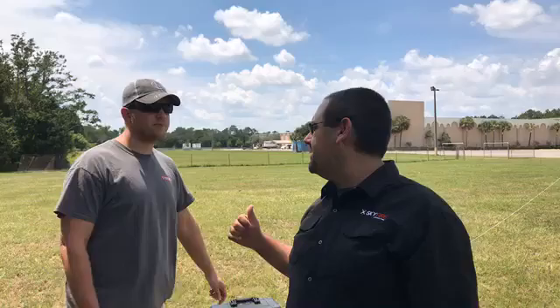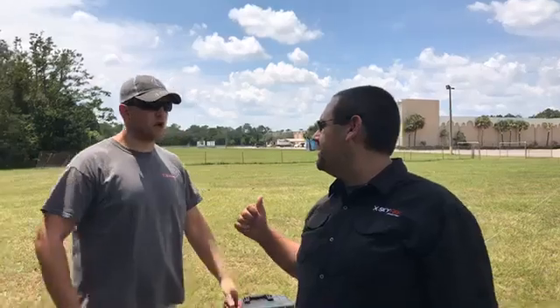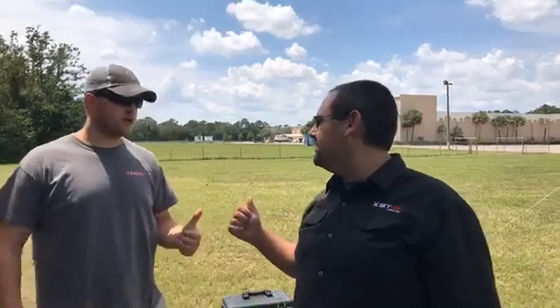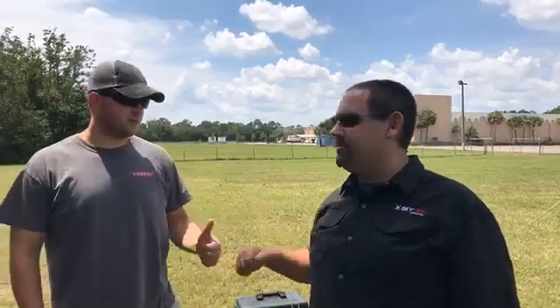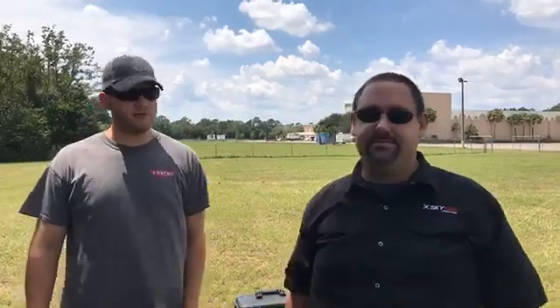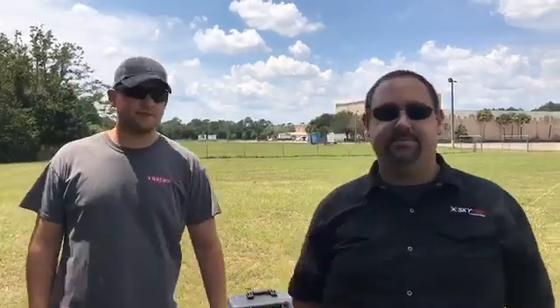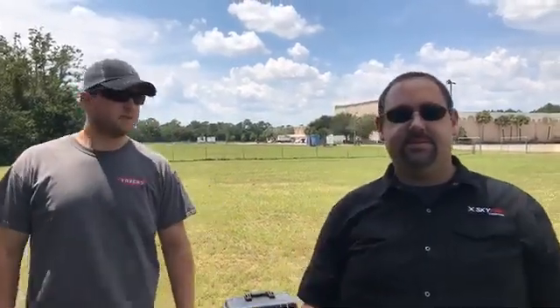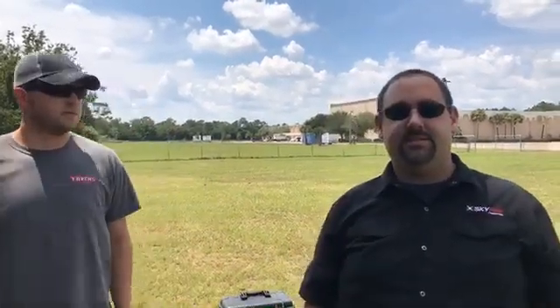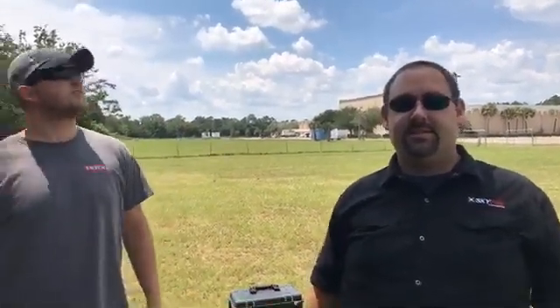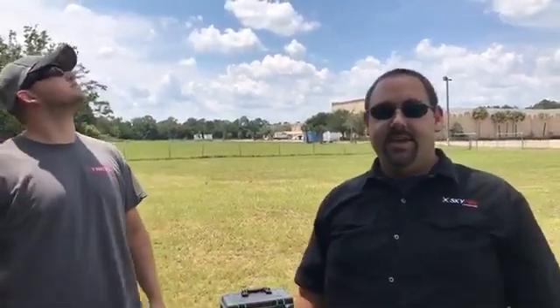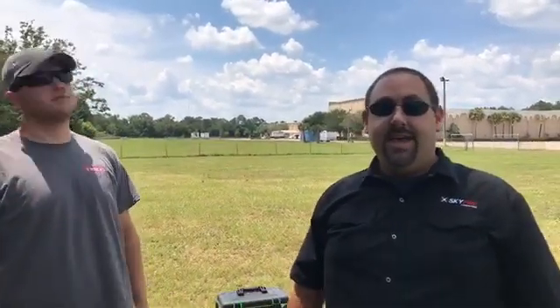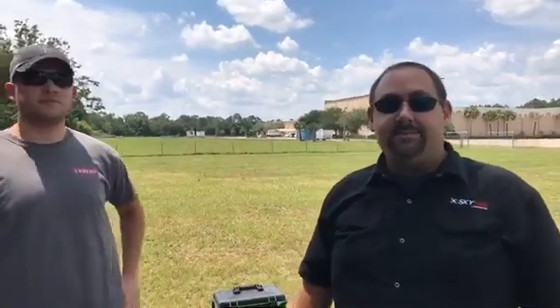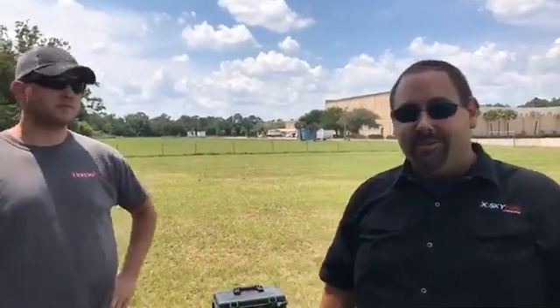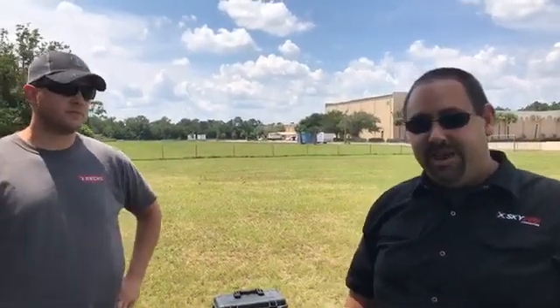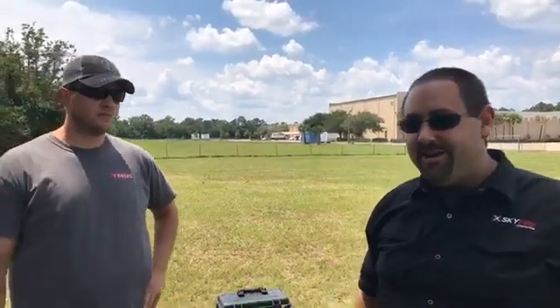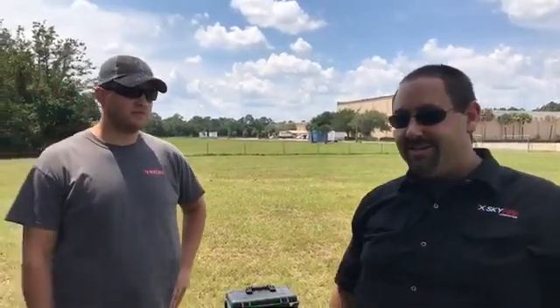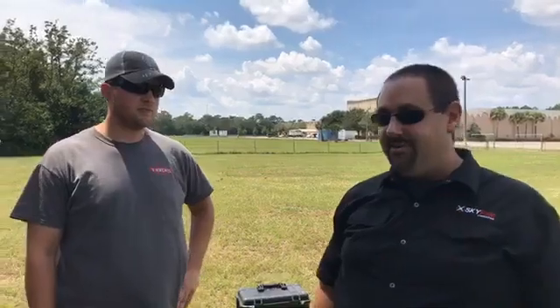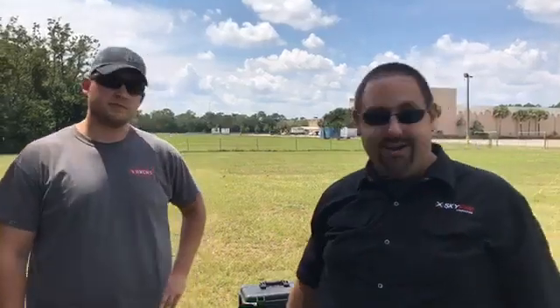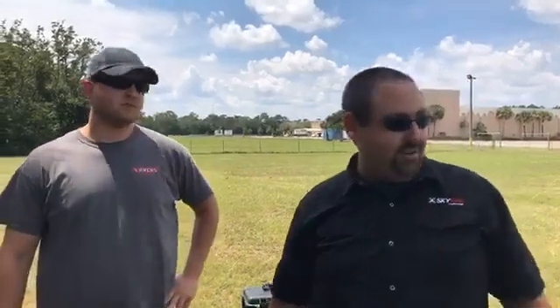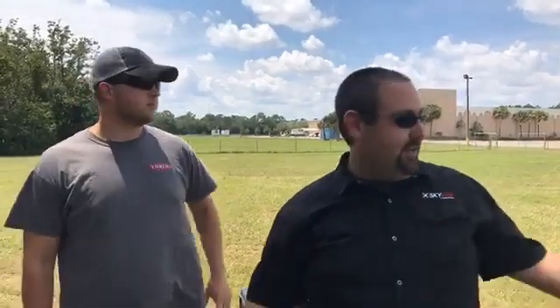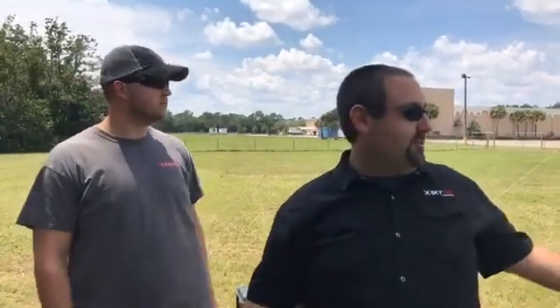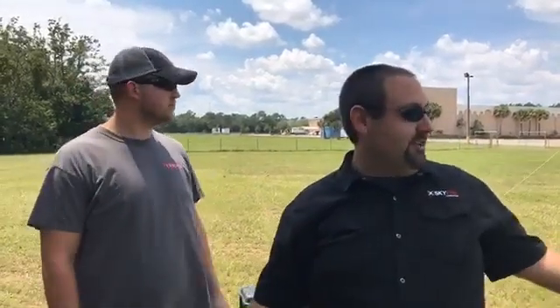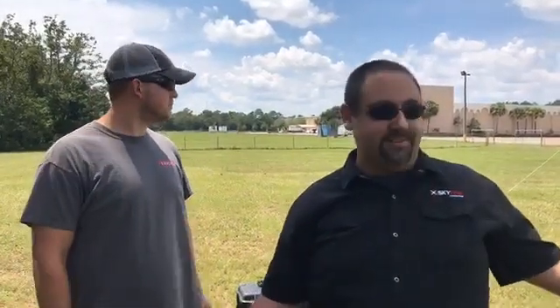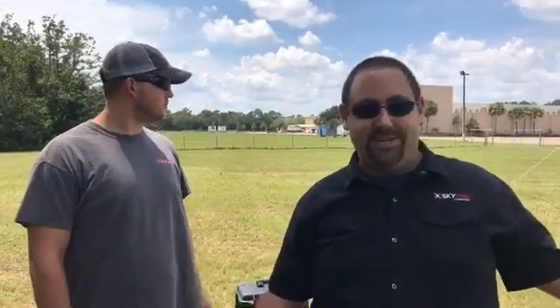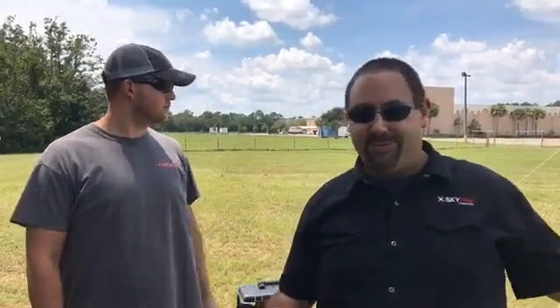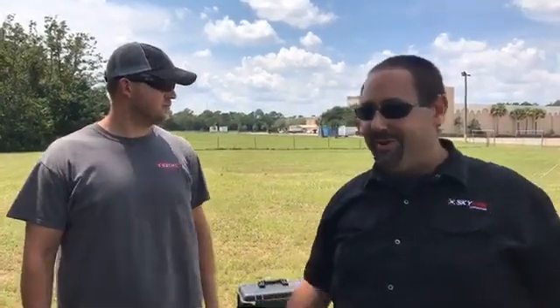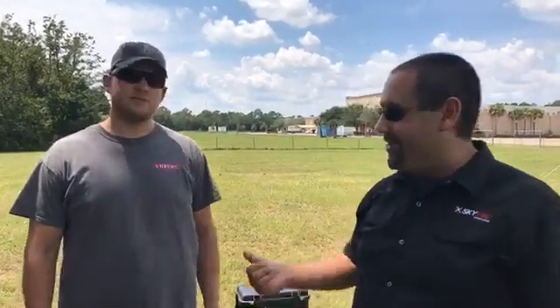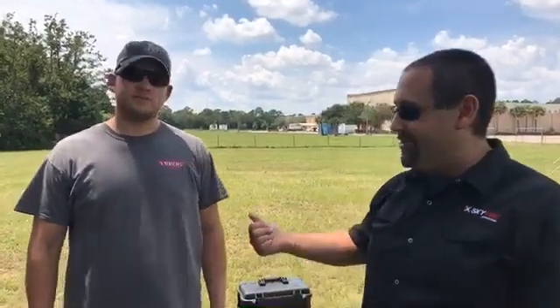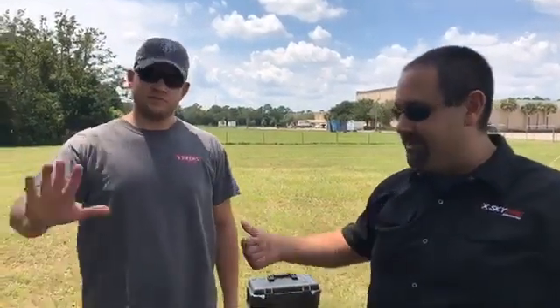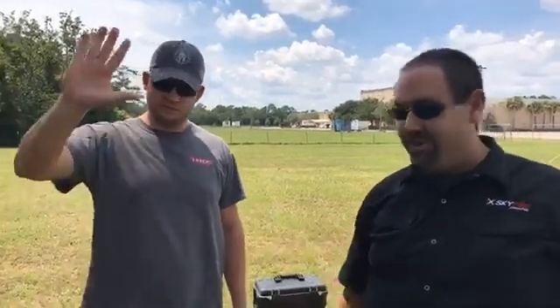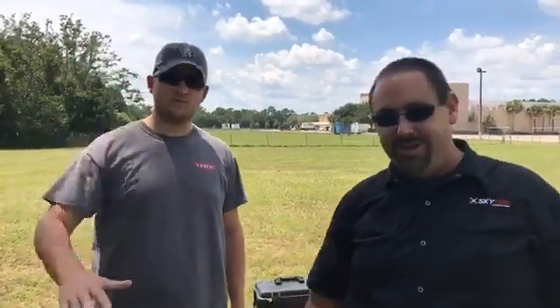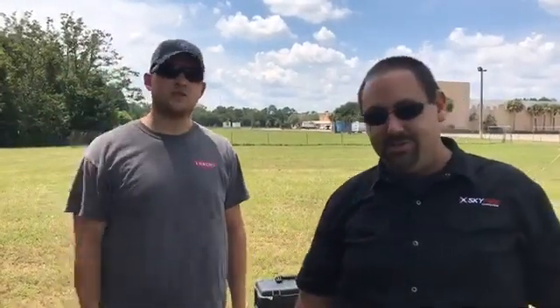Art Hughes. Hey guys, Matt Sloan from Skyfire Consulting here. We are out in the middle of a field near Jacksonville, Florida with Art Hughes from Drone Aviation Corp.